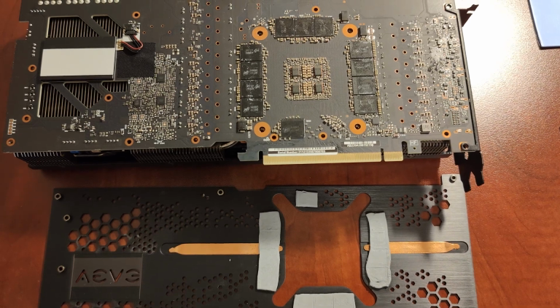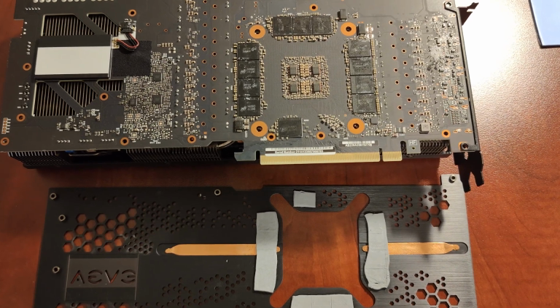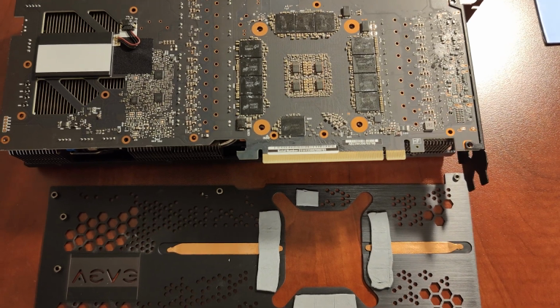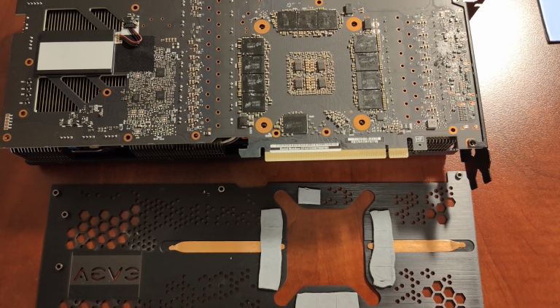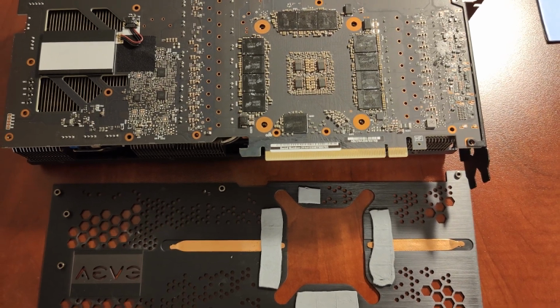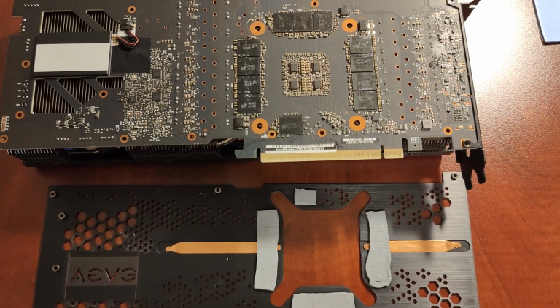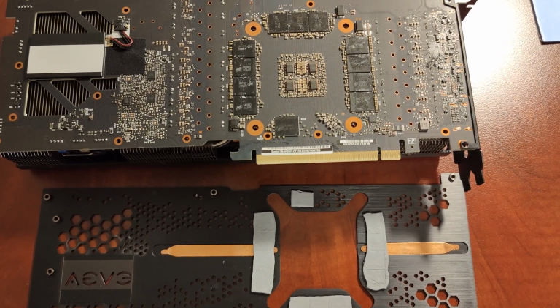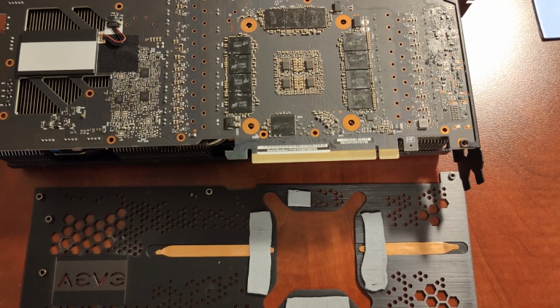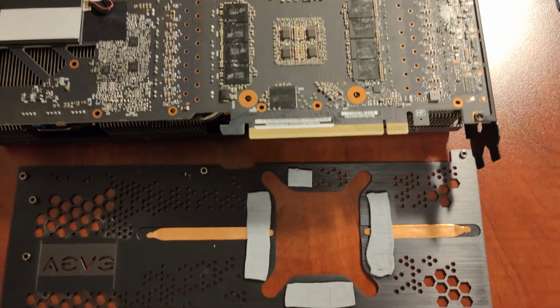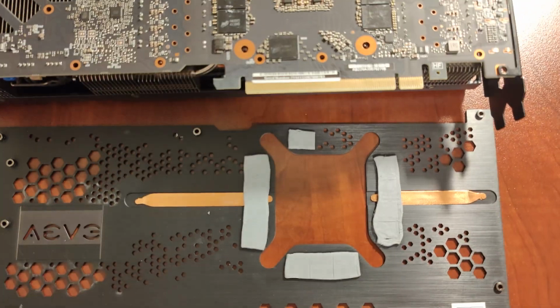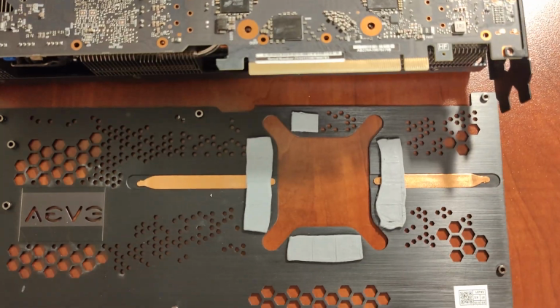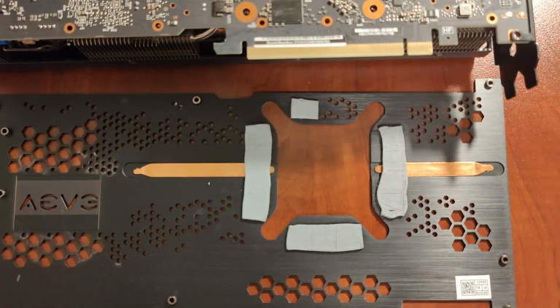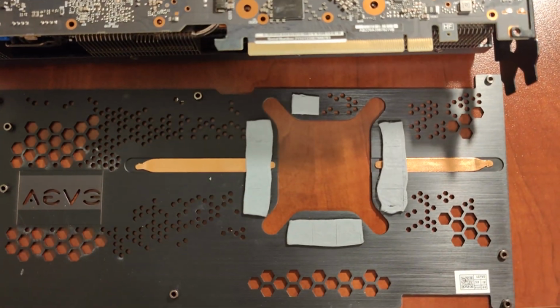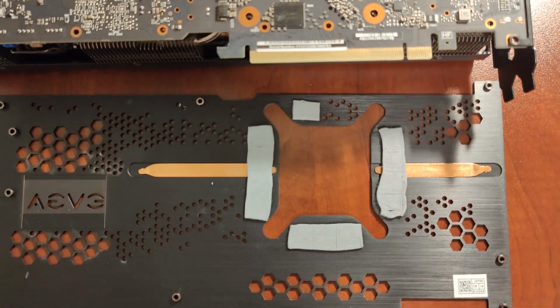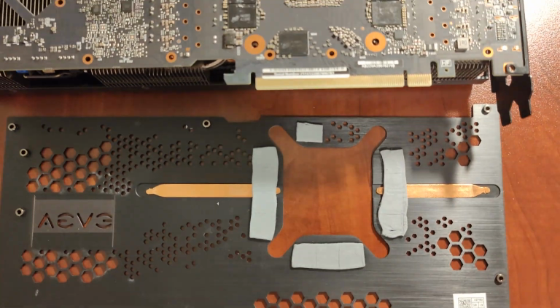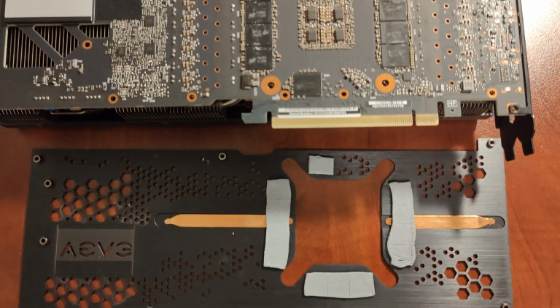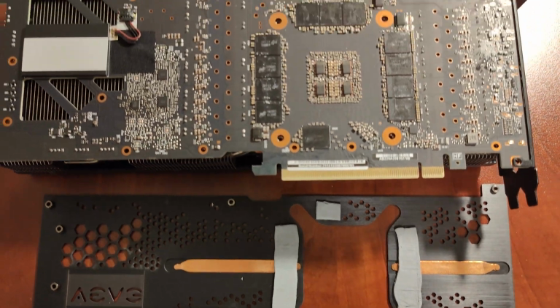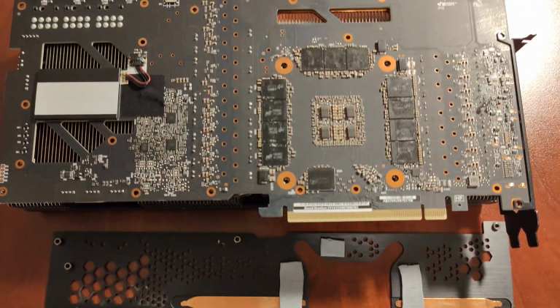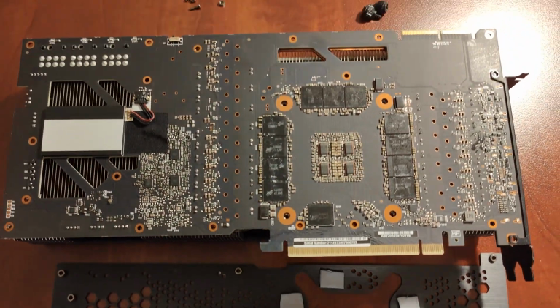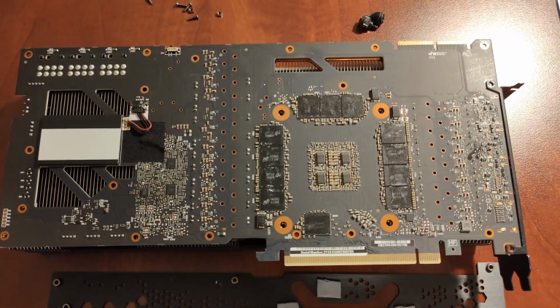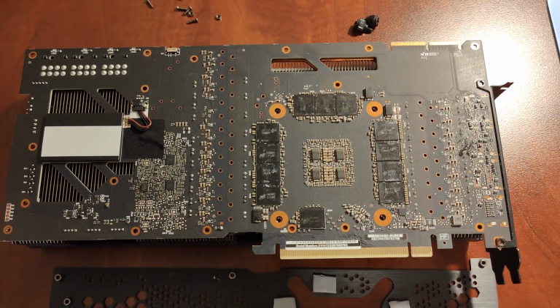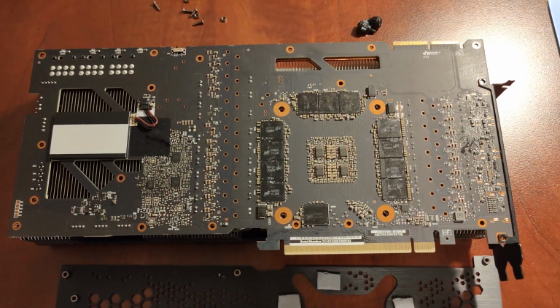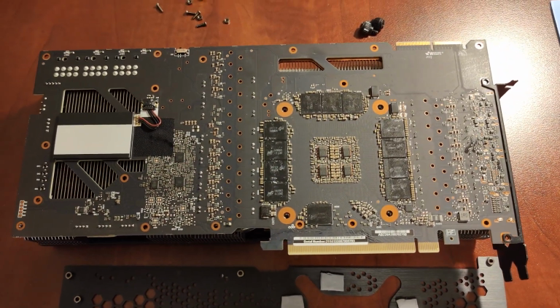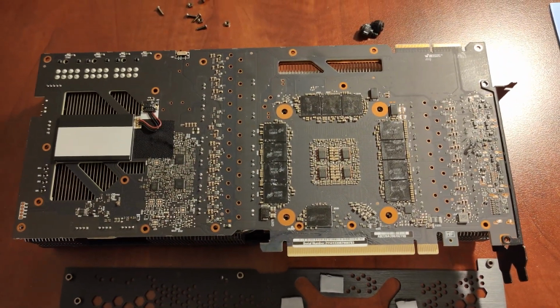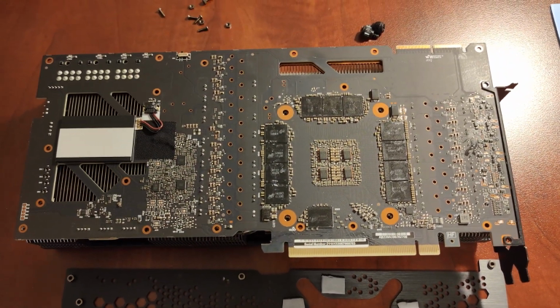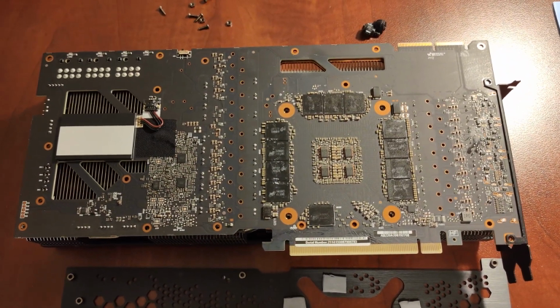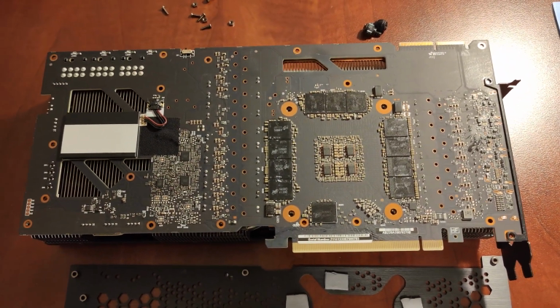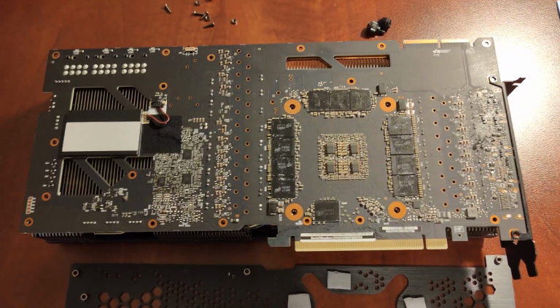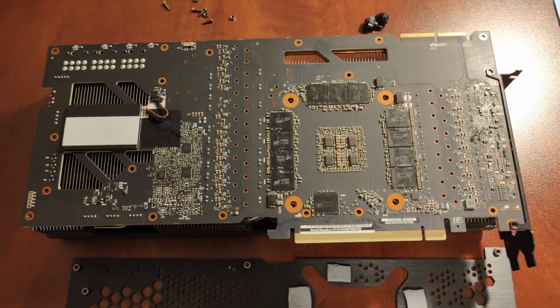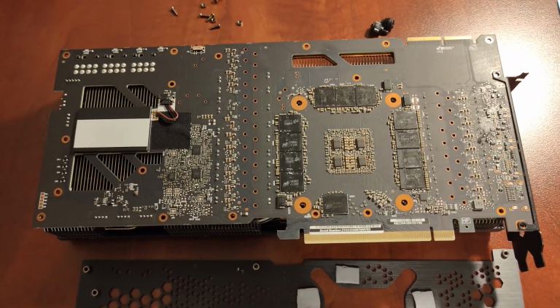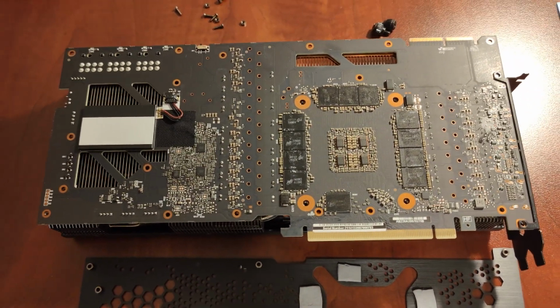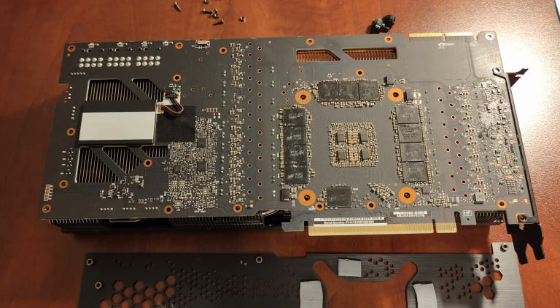Hello everyone, welcome back to the channel. Today's video we're going to be replacing the thermopads and doing the core on an EVGA for the Win 3. If you think that's interesting, you can like and subscribe with the bell.